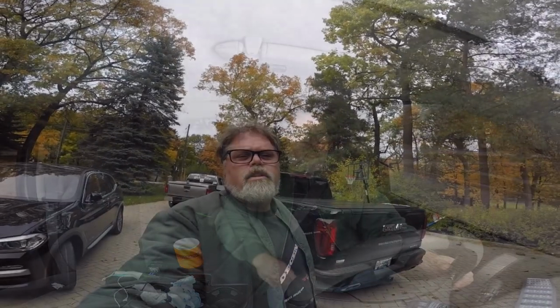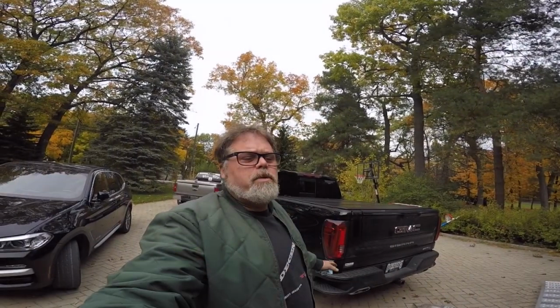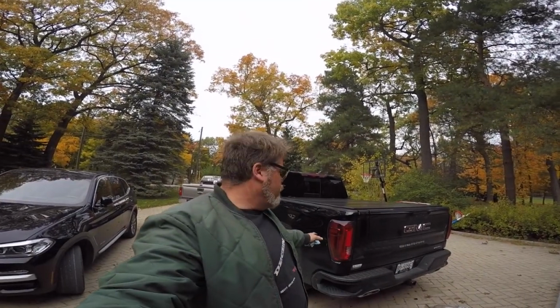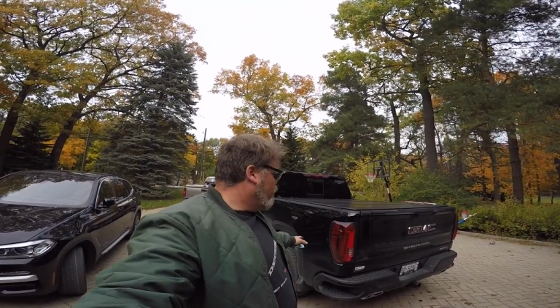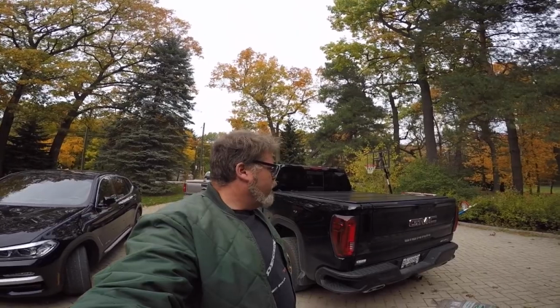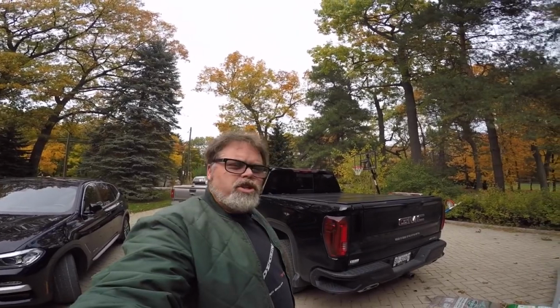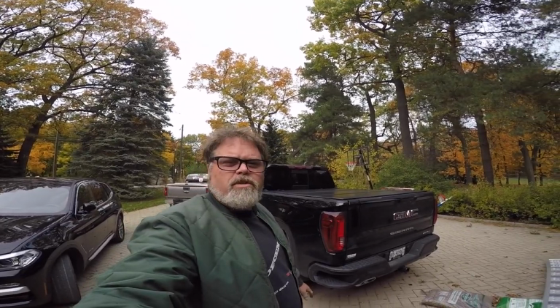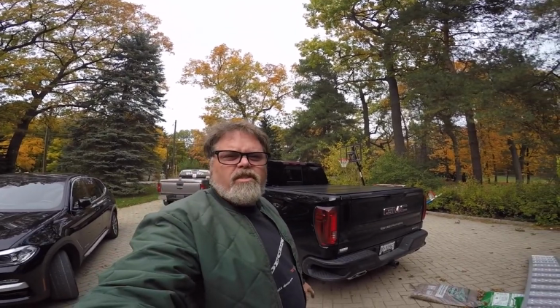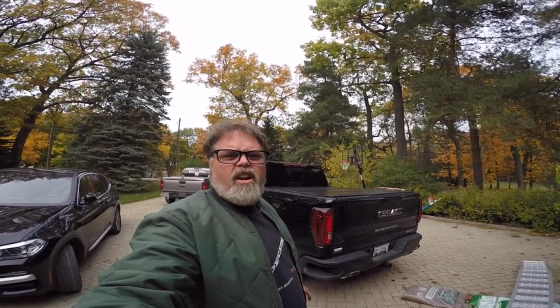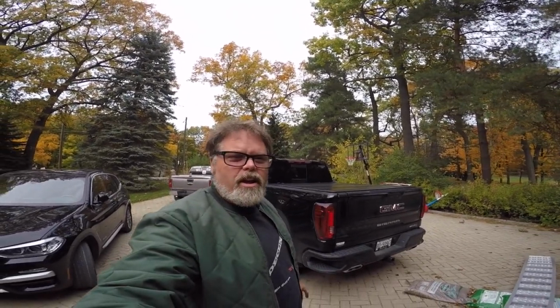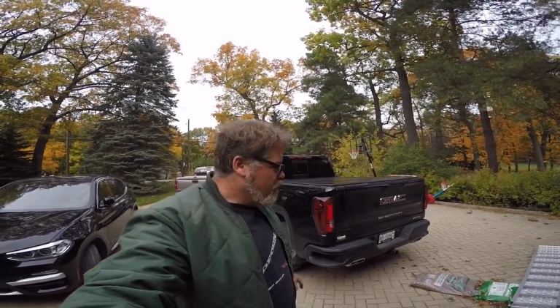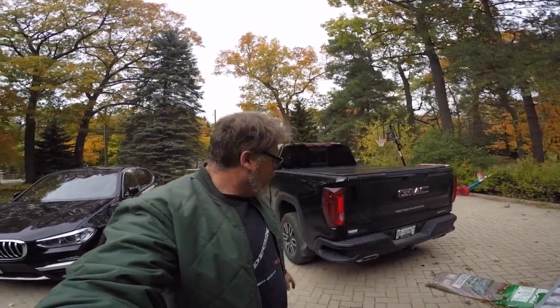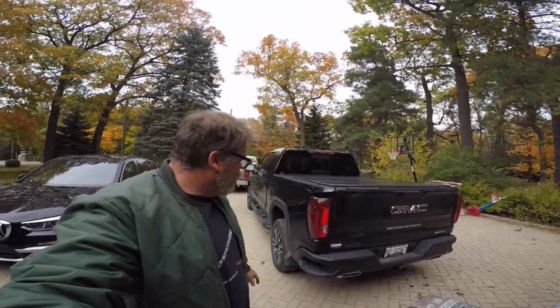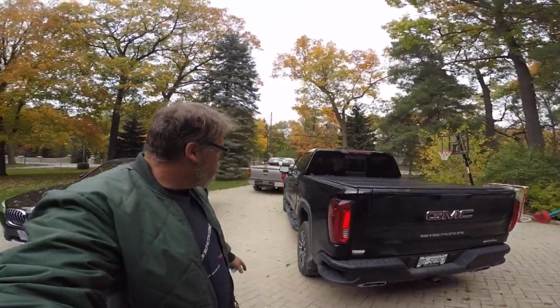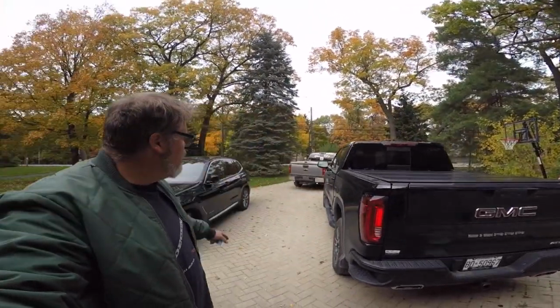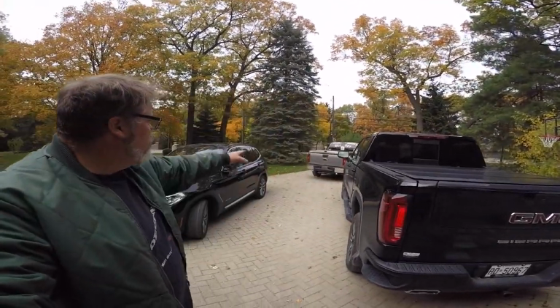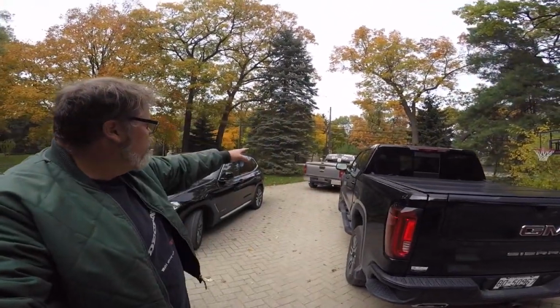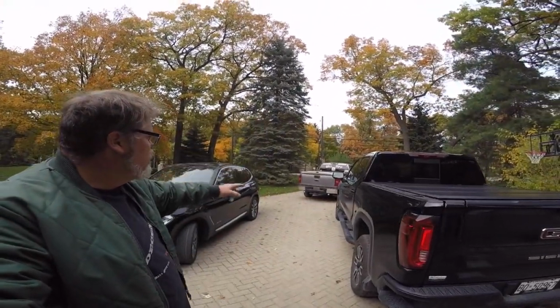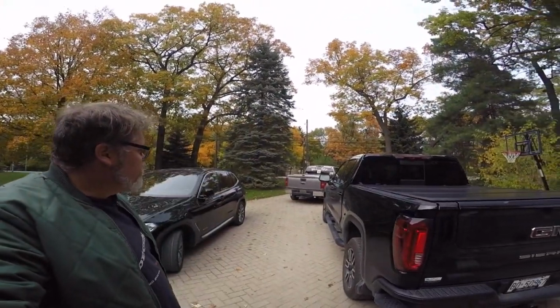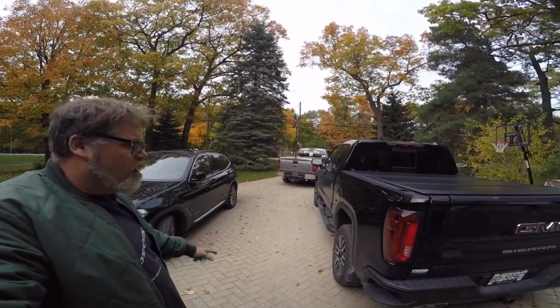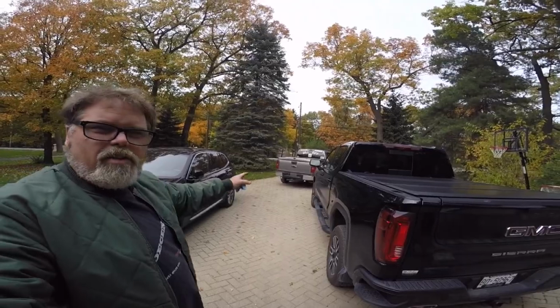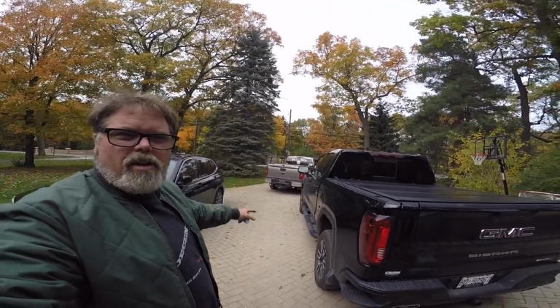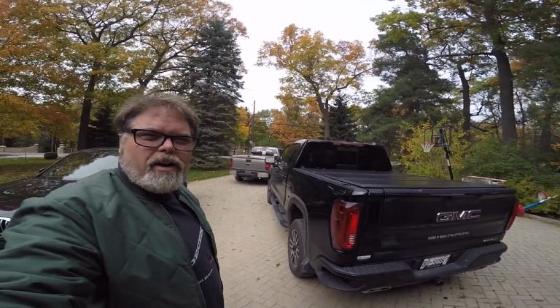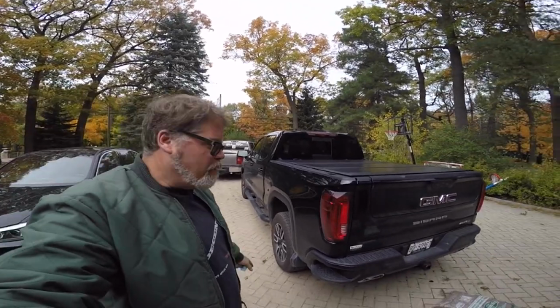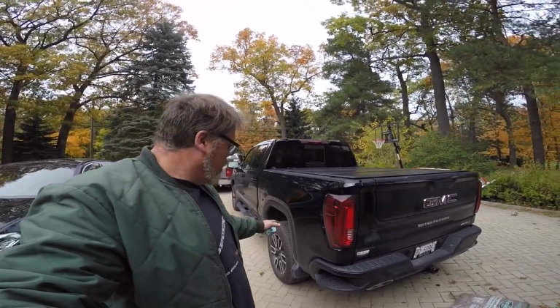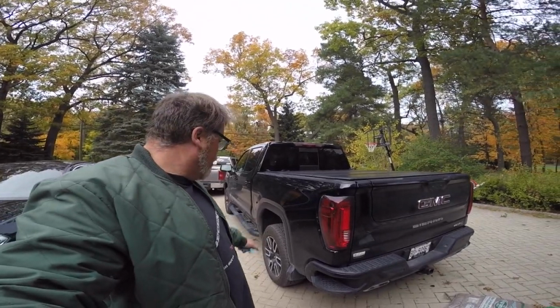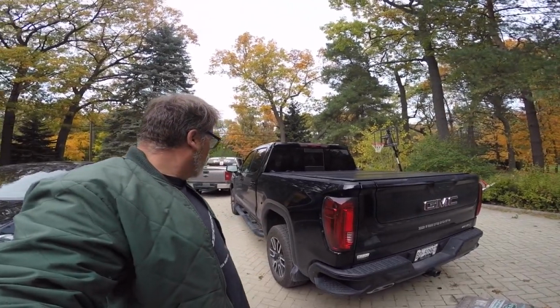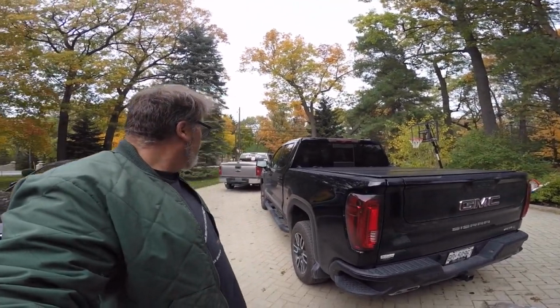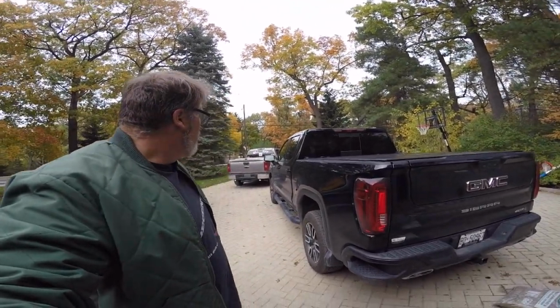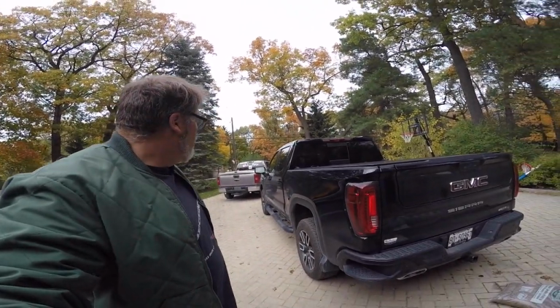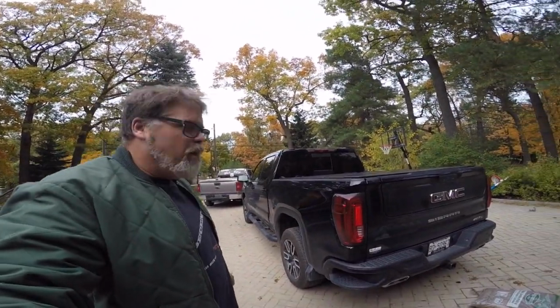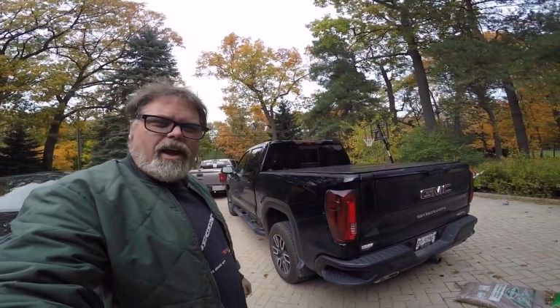Just picked up myself a brand new GMC Severe. I figured I'd trade in the truck. Just stopping by Buddy's here to pick it up, and we're going to take it home and see how we like it.